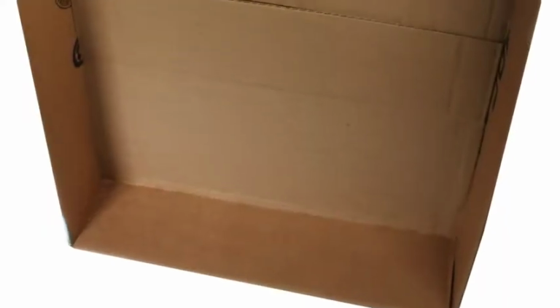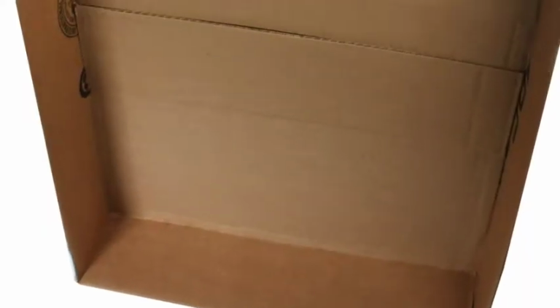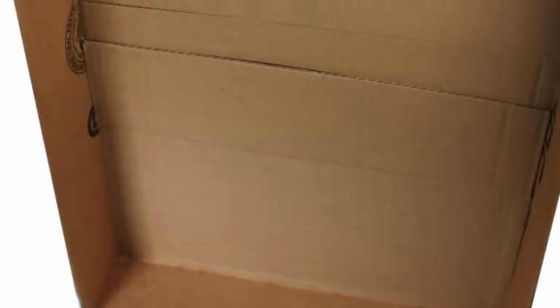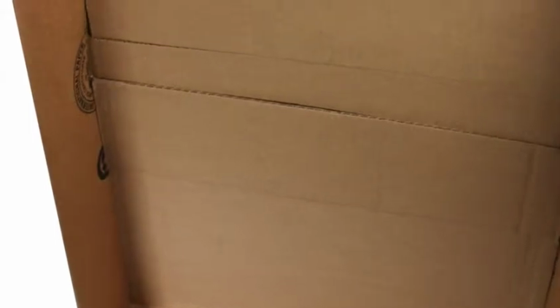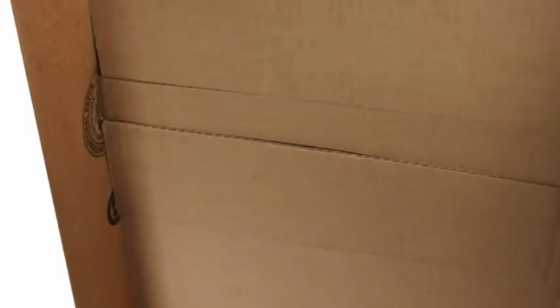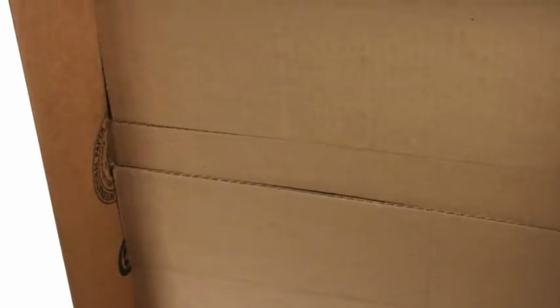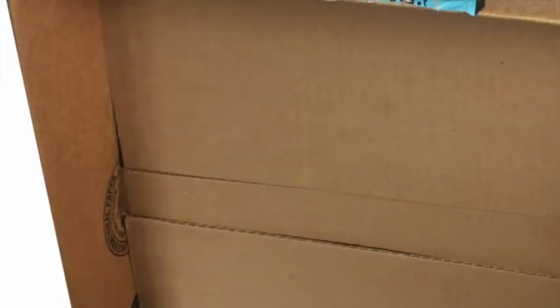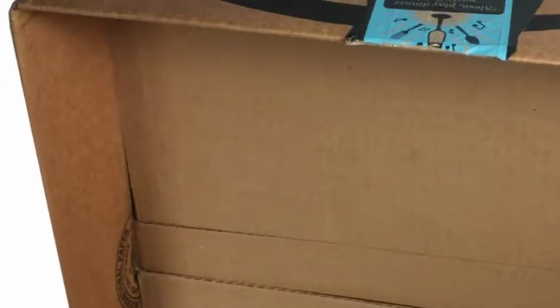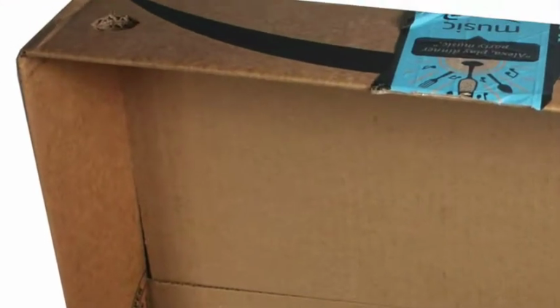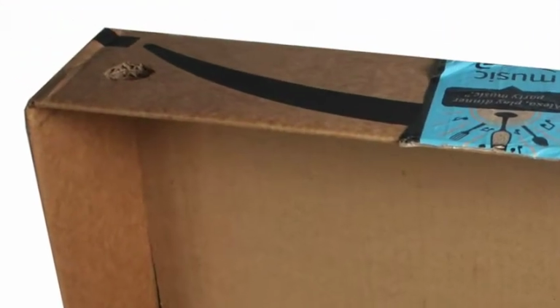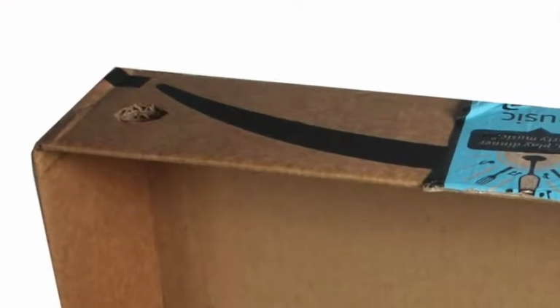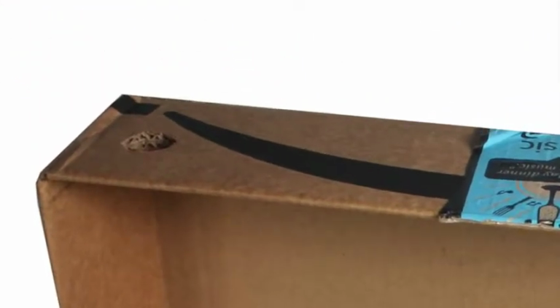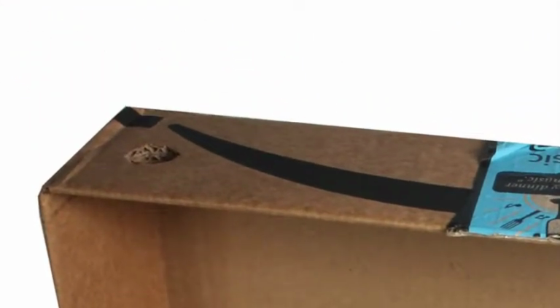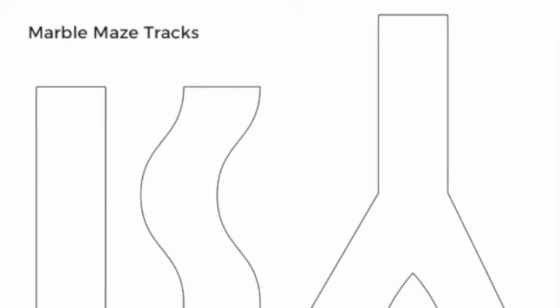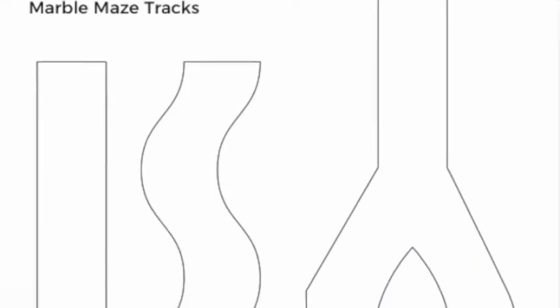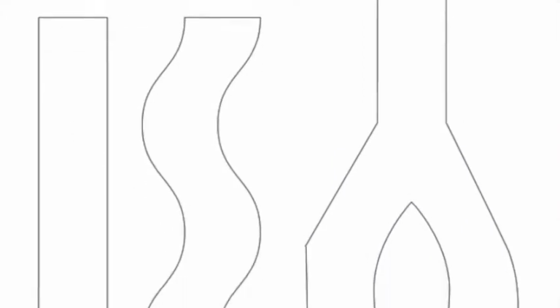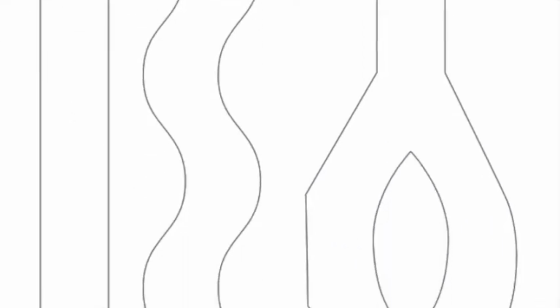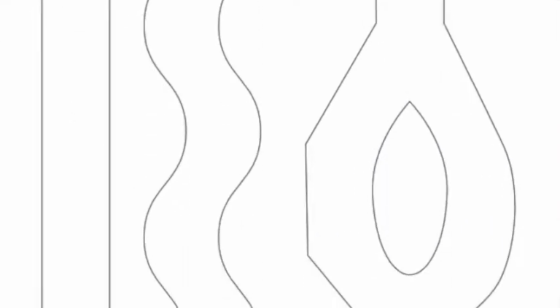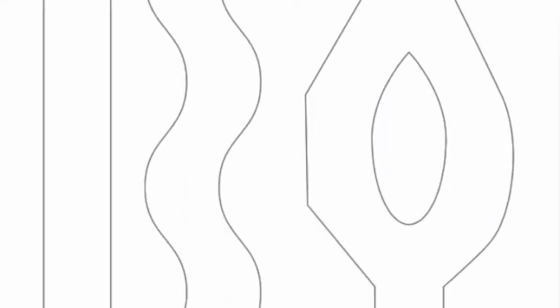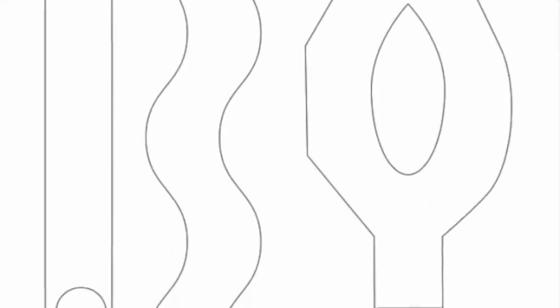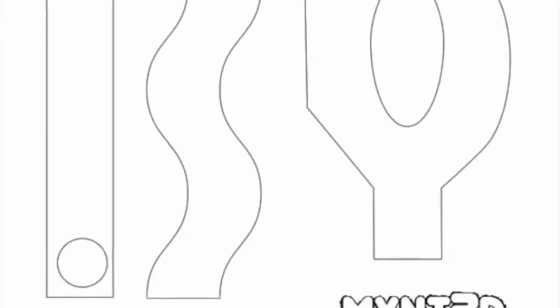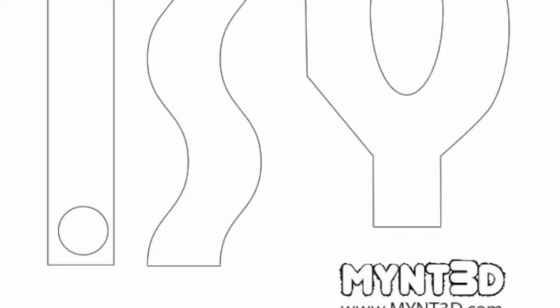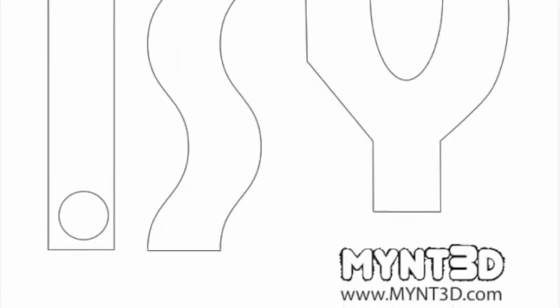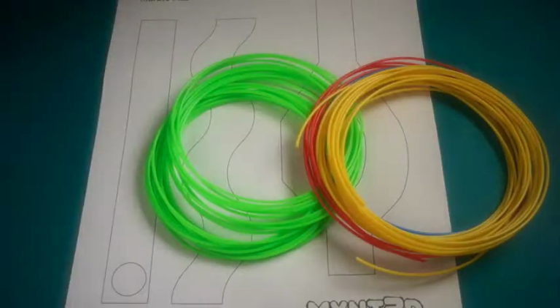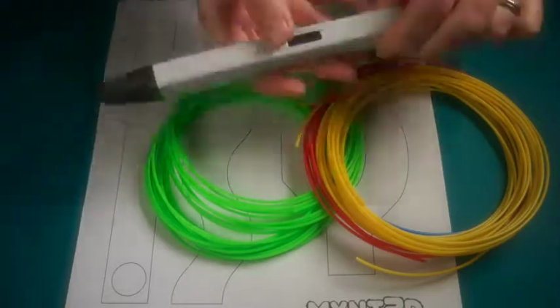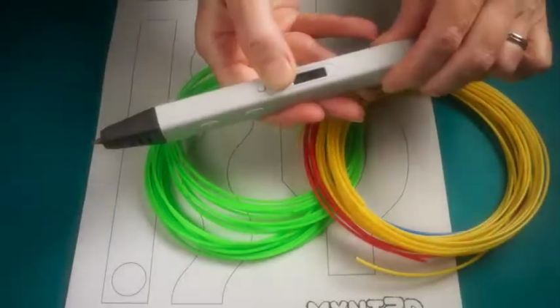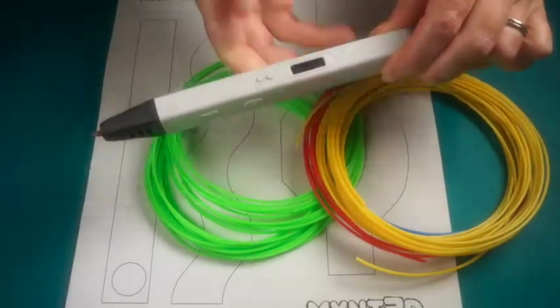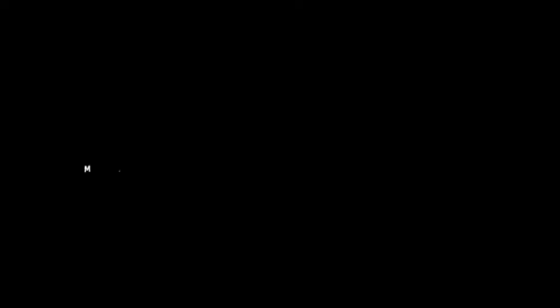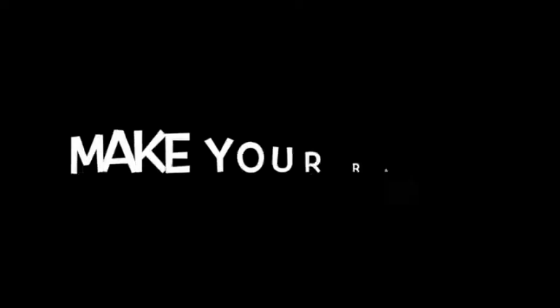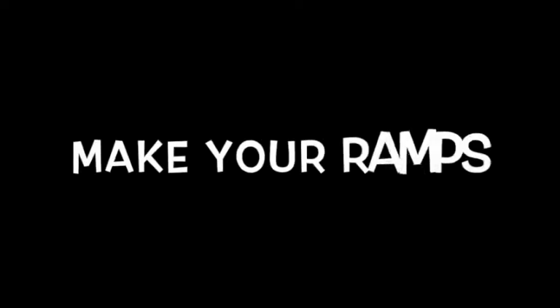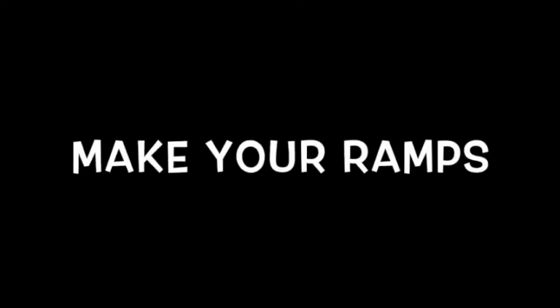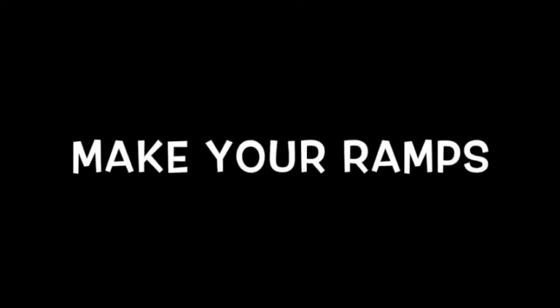Find a shallow rectangular box to use as your frame. Cut a hole in the top for the marble to enter. Download and print the Marble Maze Free Project Template from Mint3D. Get out your filament and heat up your Mint3D pen.